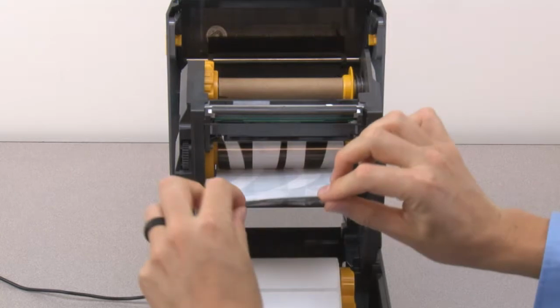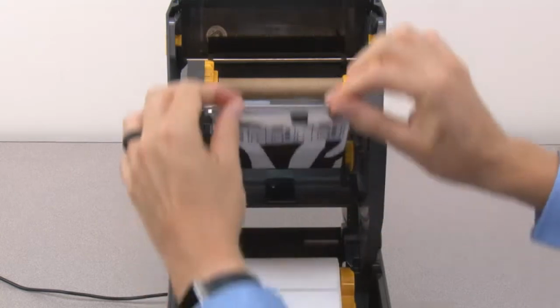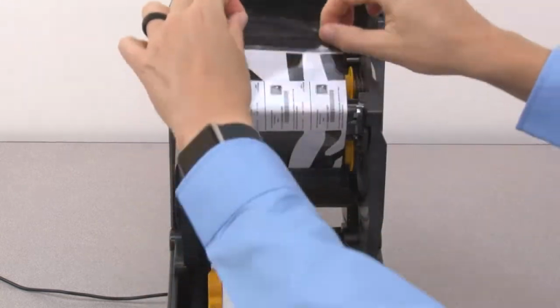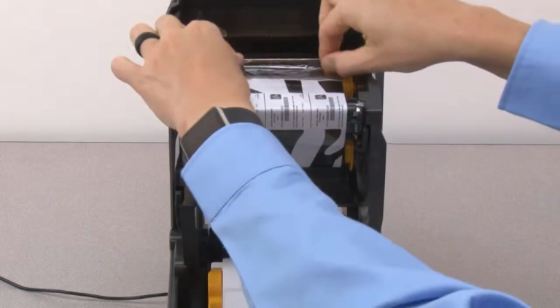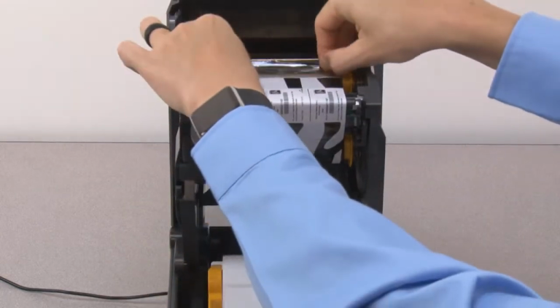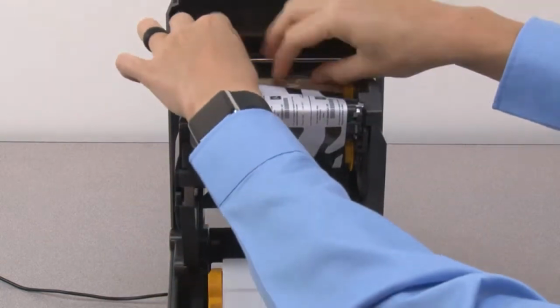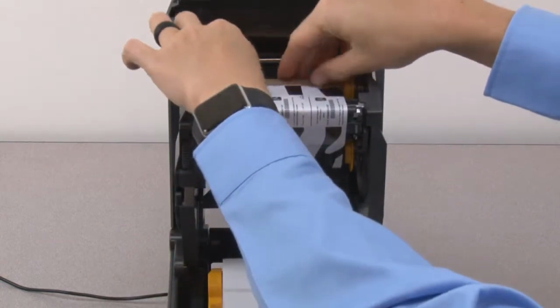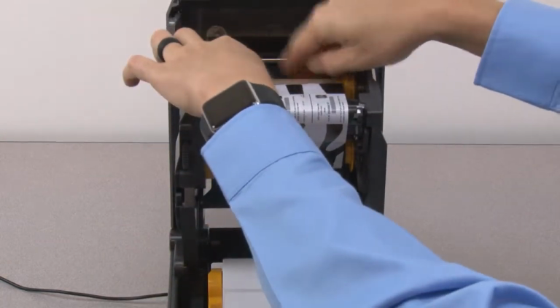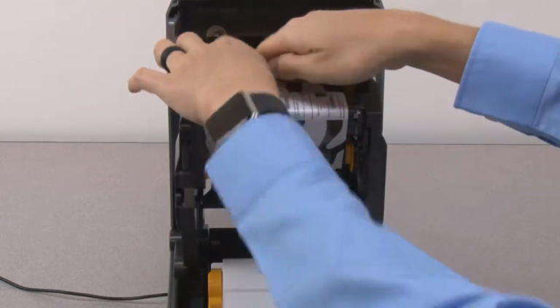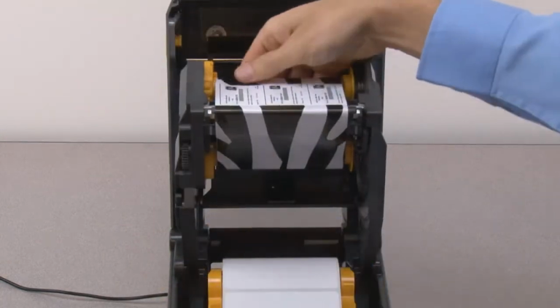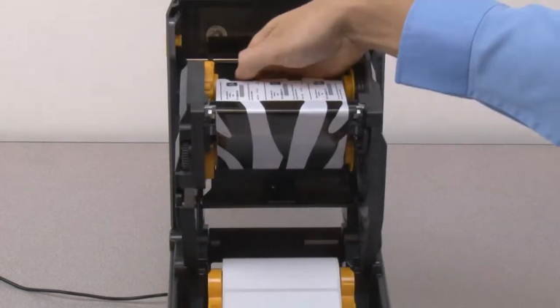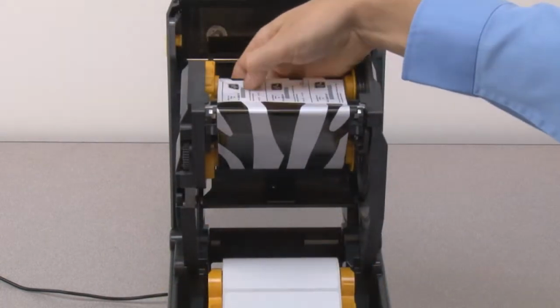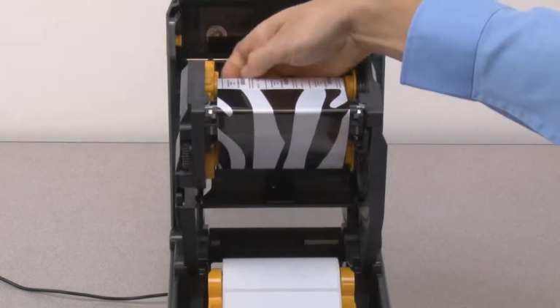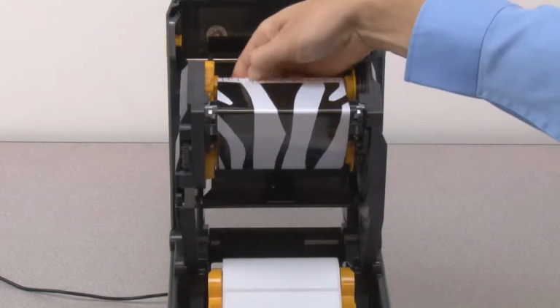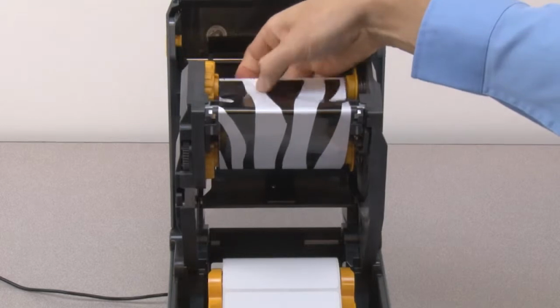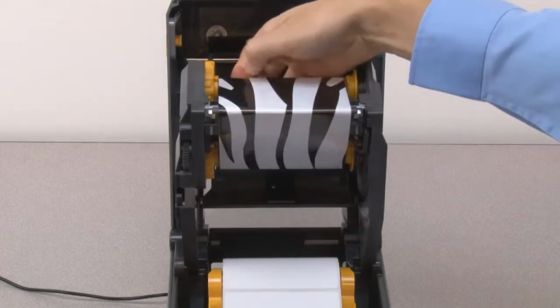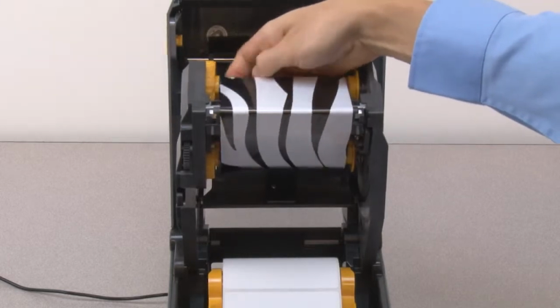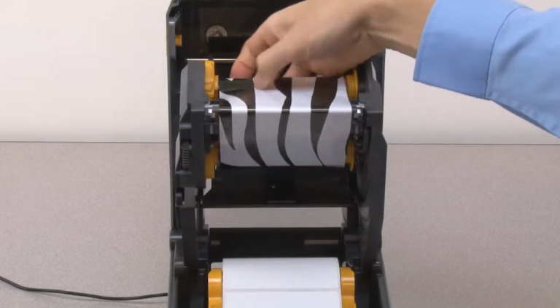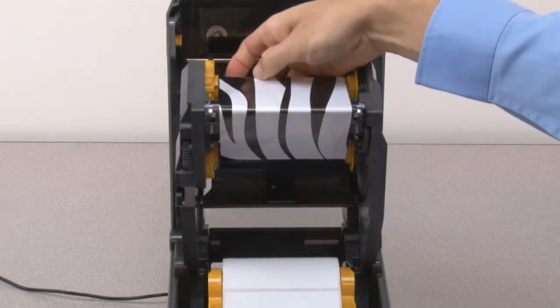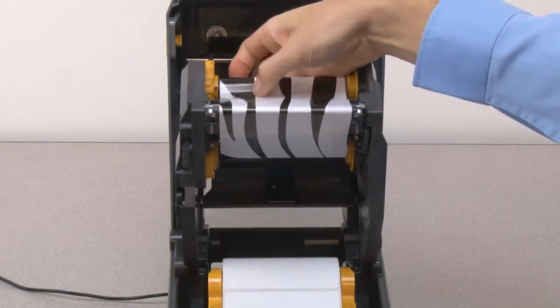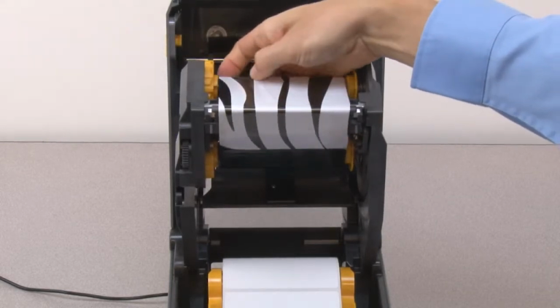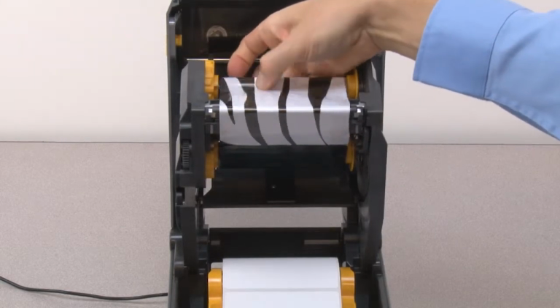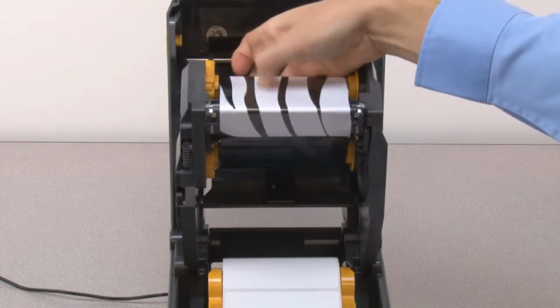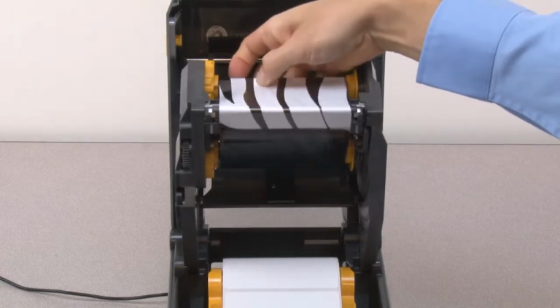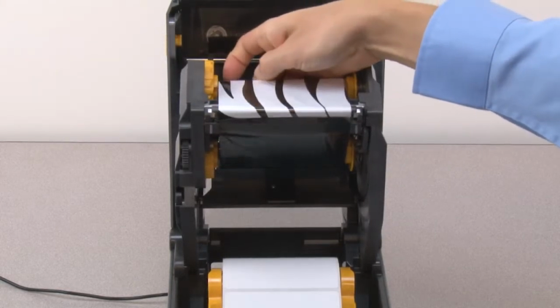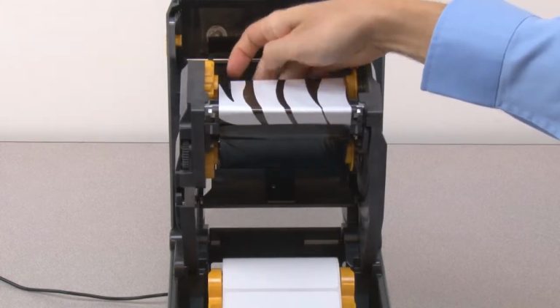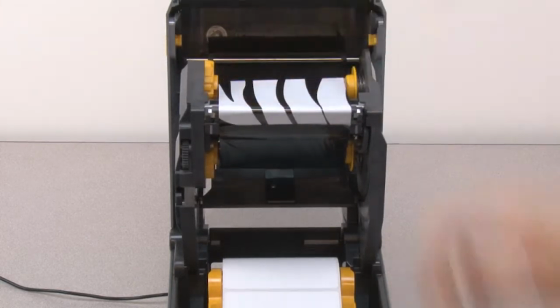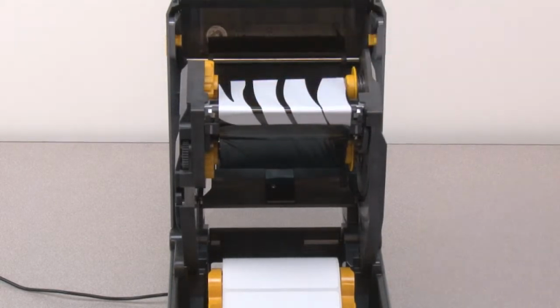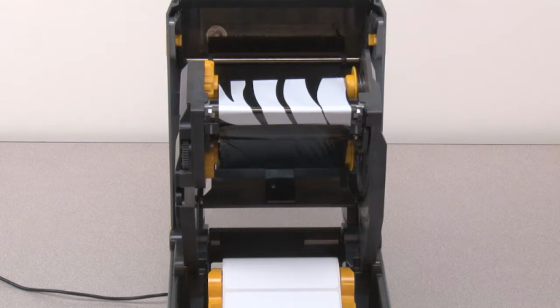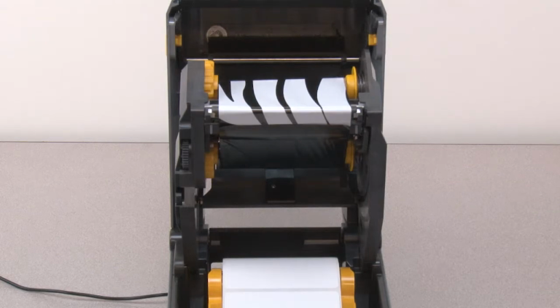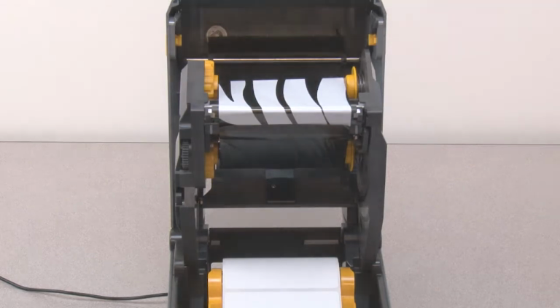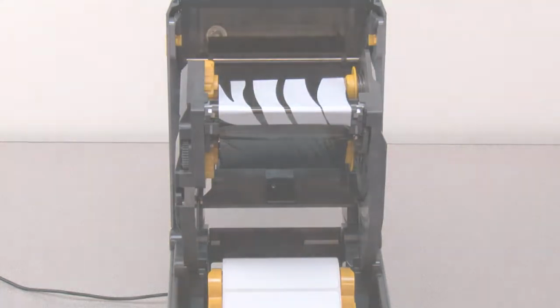Pull the ribbon leader up past the printhead and attach to the take-up core. Wind the take-up spindle towards the rear of the printer until the ribbon reaches the take-up core.